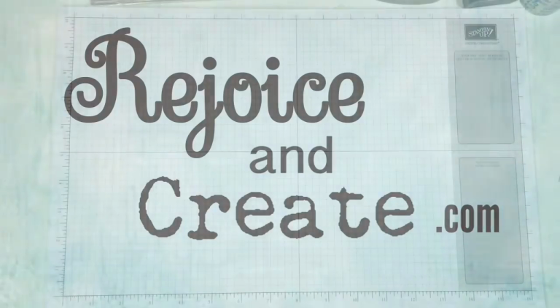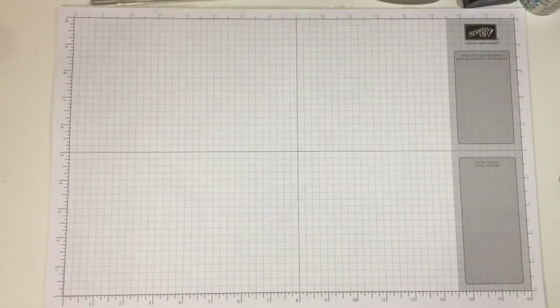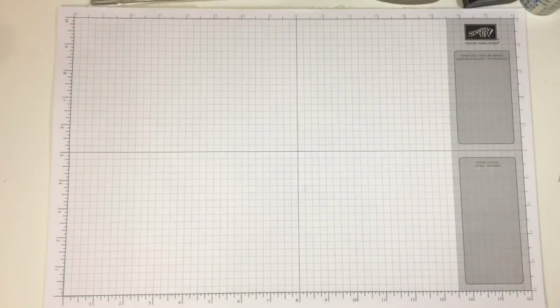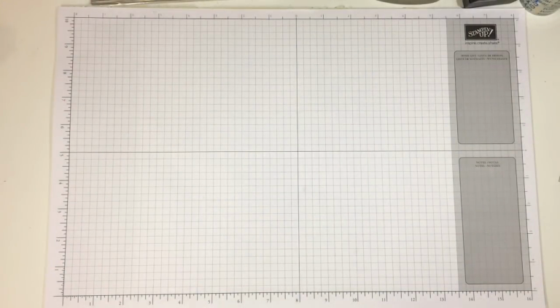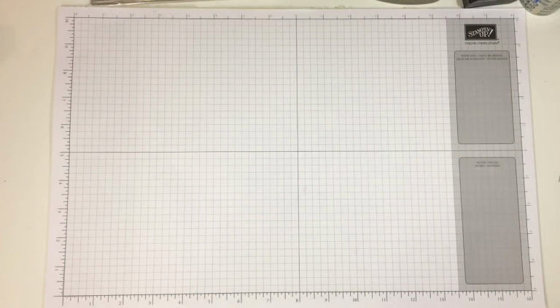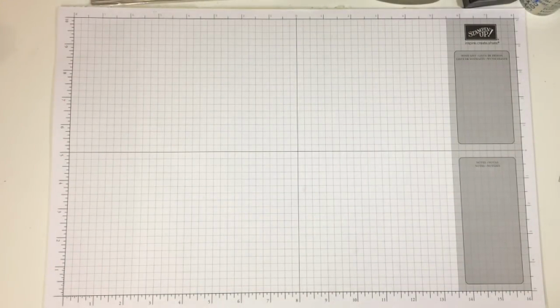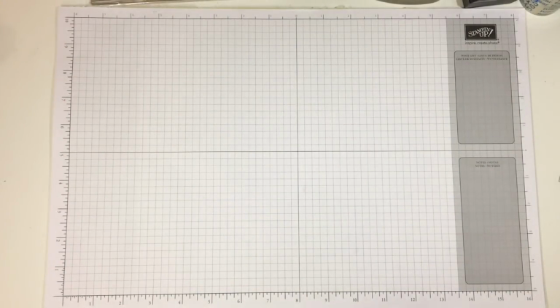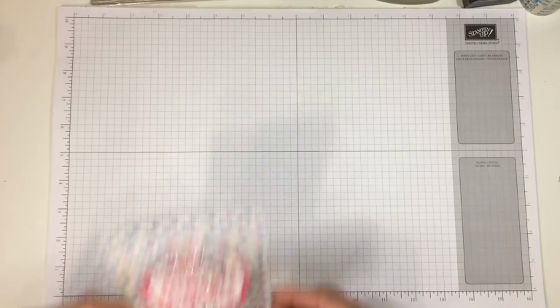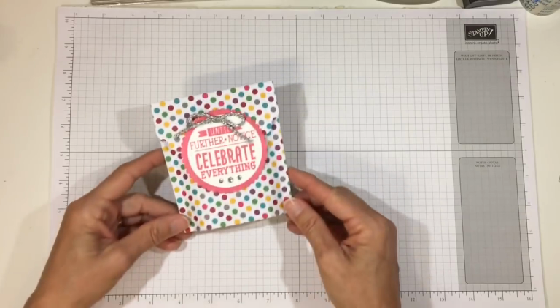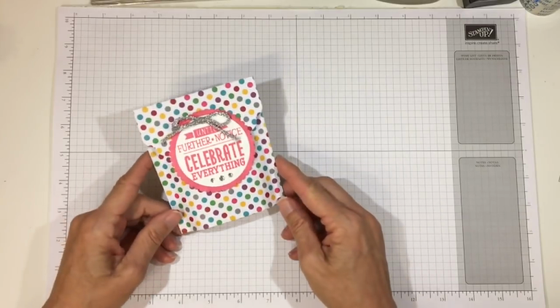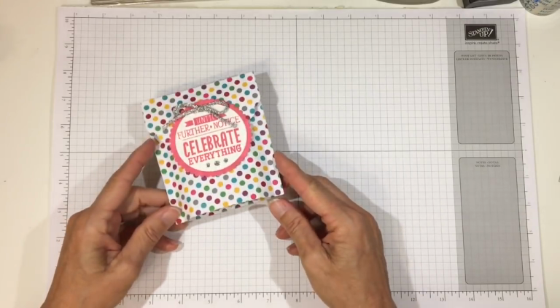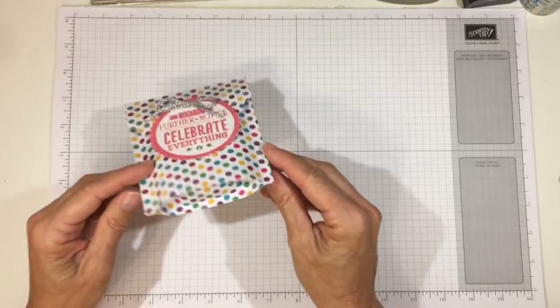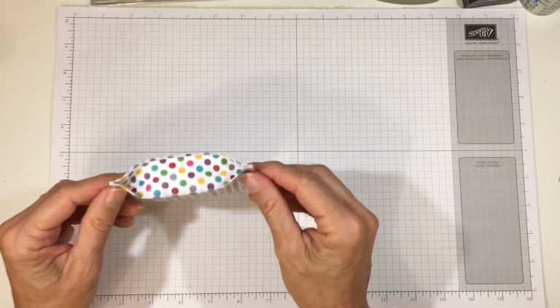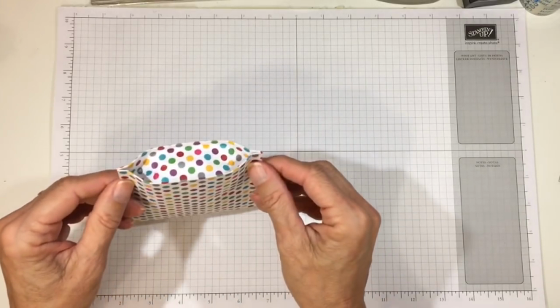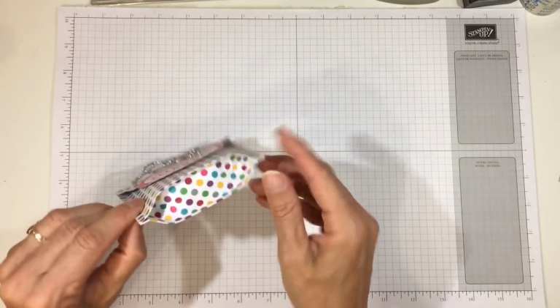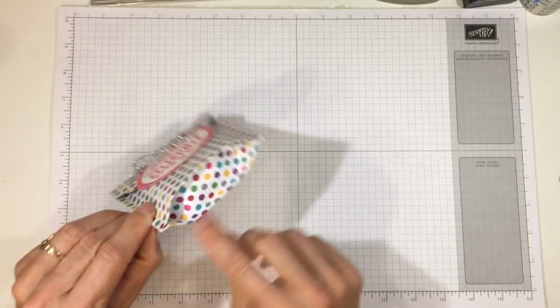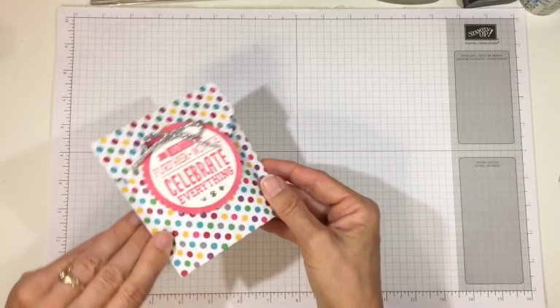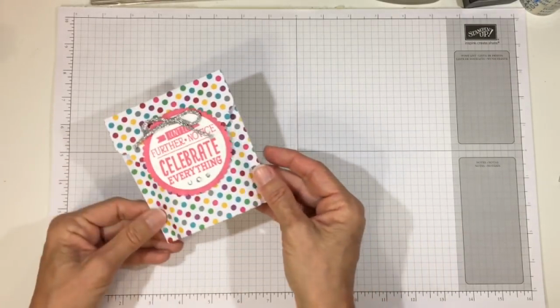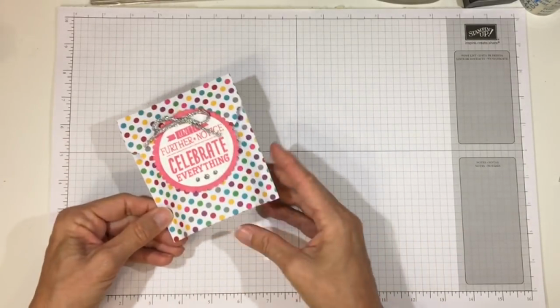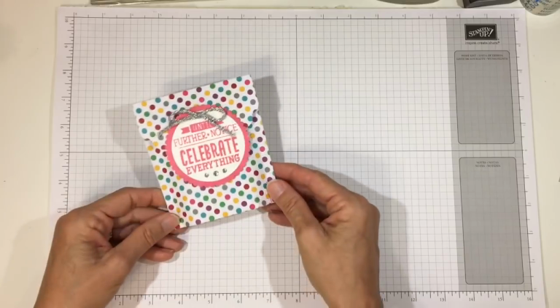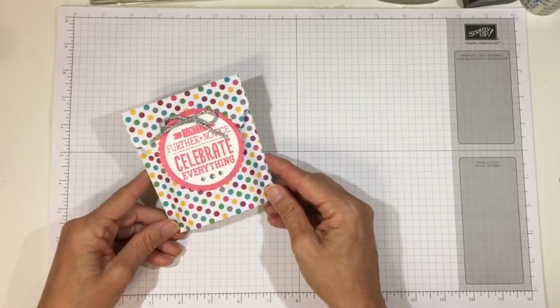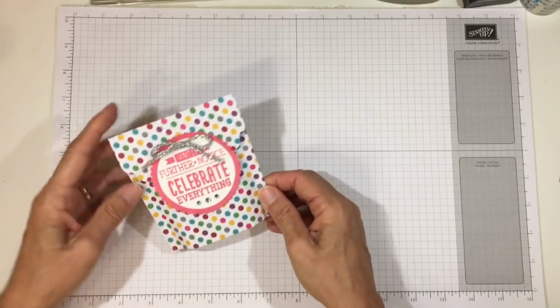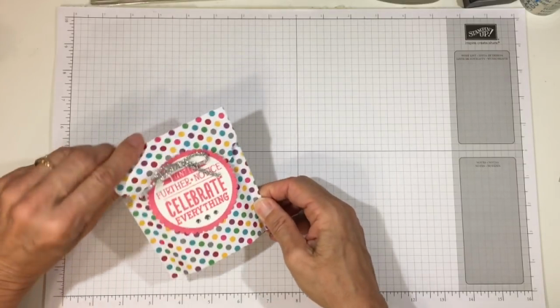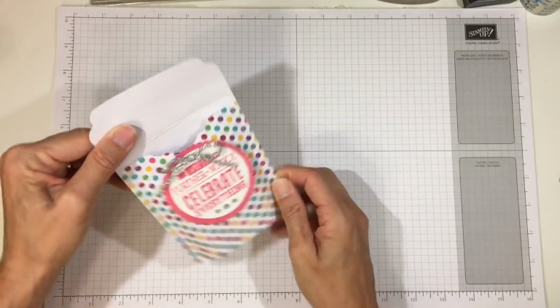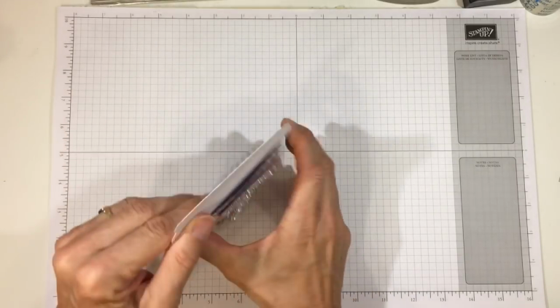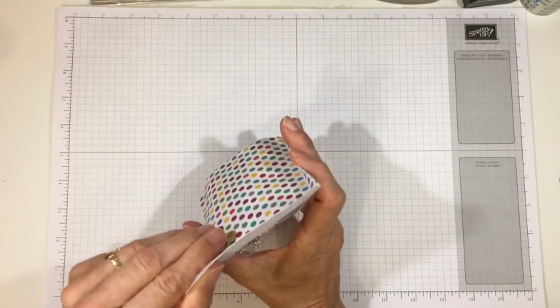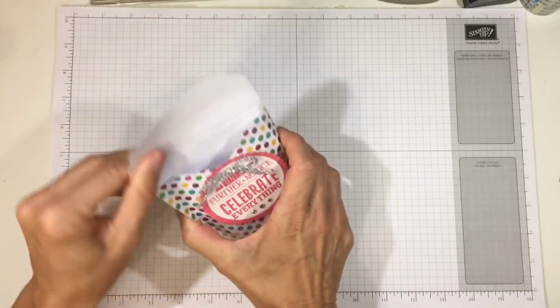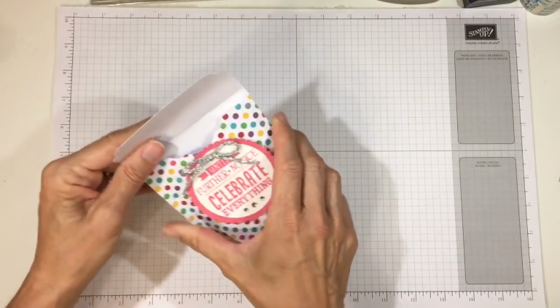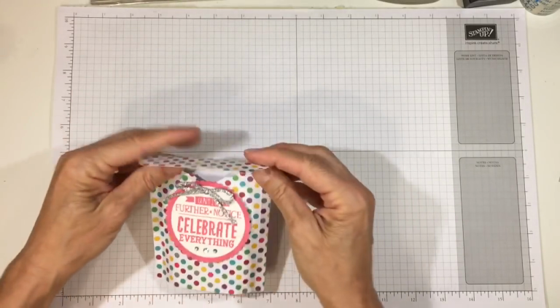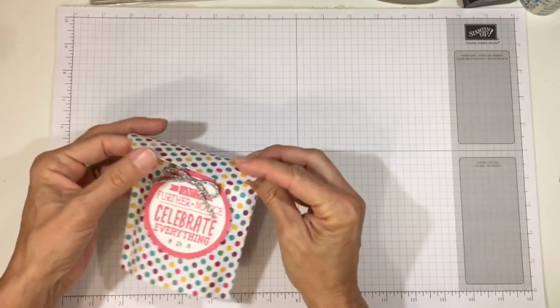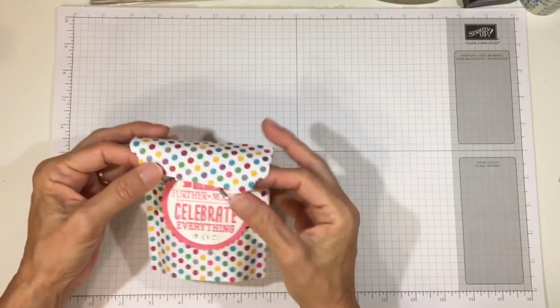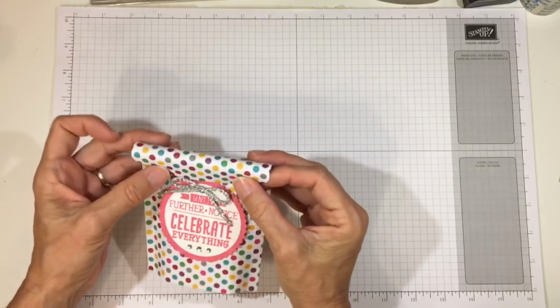Hi everyone, it's Darby from RejoiceAndCreate.com. Recently I created this little fold-flat treat pouch which had a neat little bottom on it. You could fold them flat to store them, but it opened up like this and you could fit some treats, goodies, or small gifts into it.